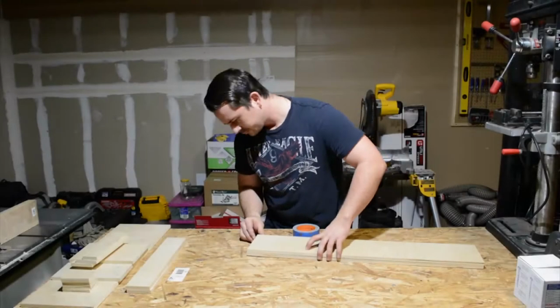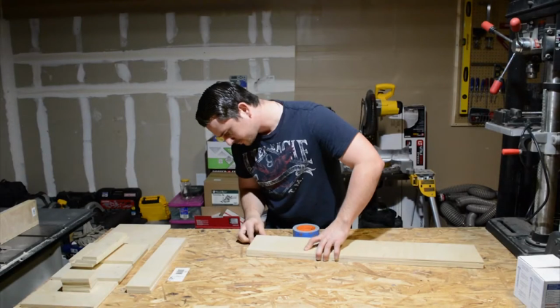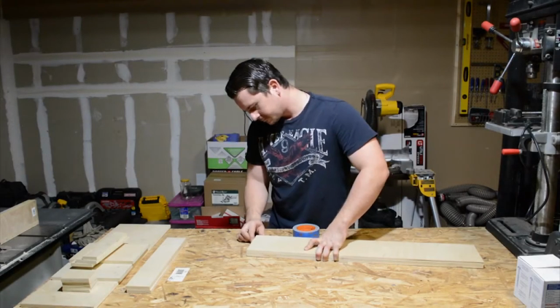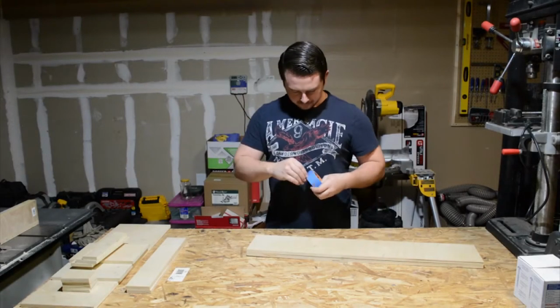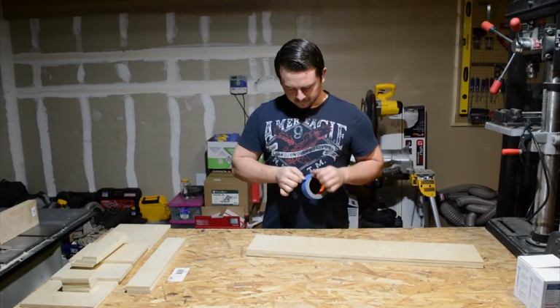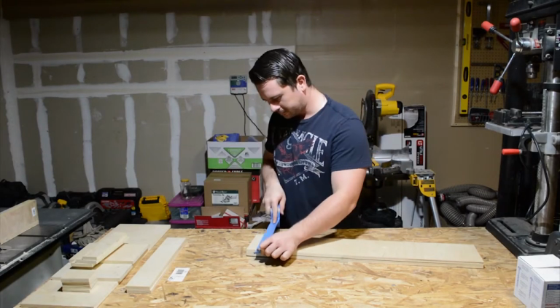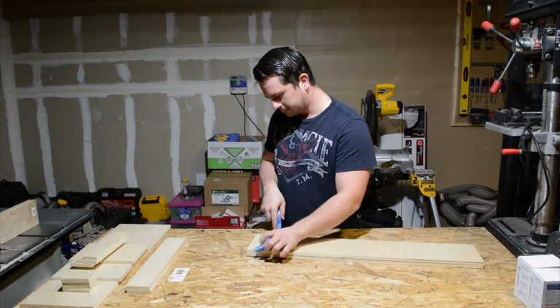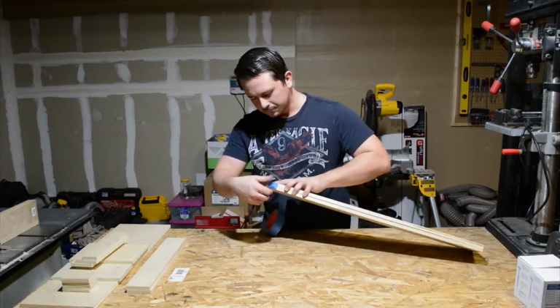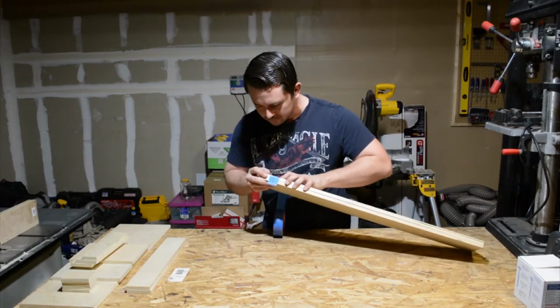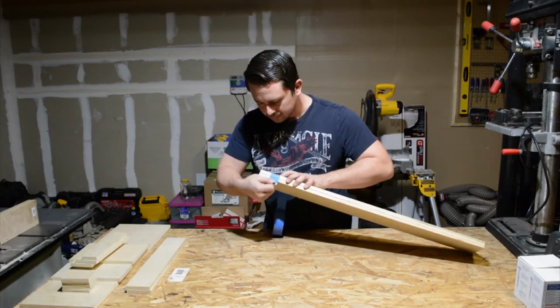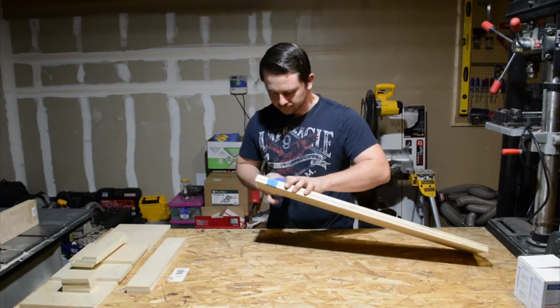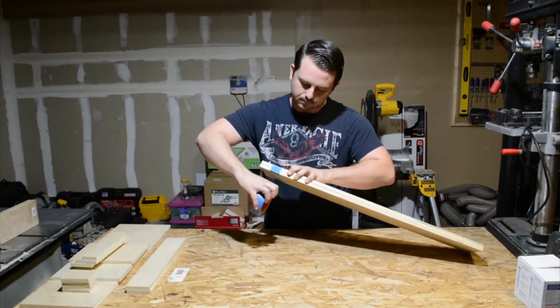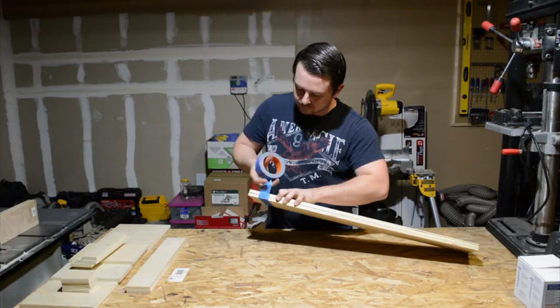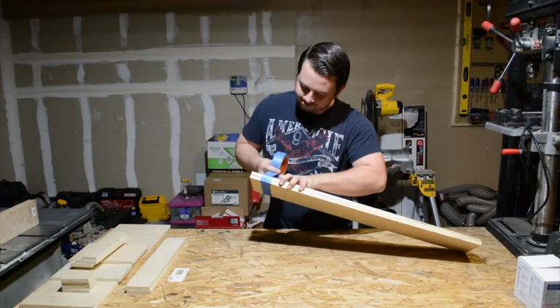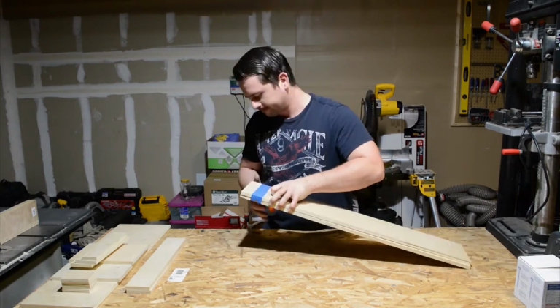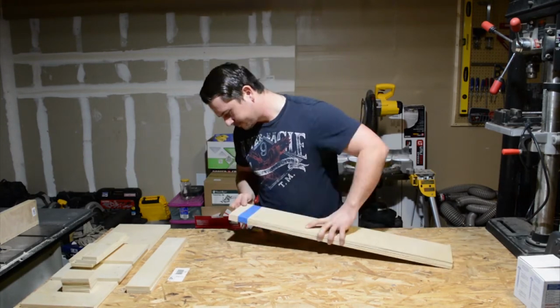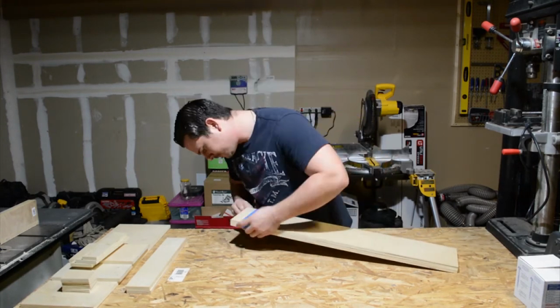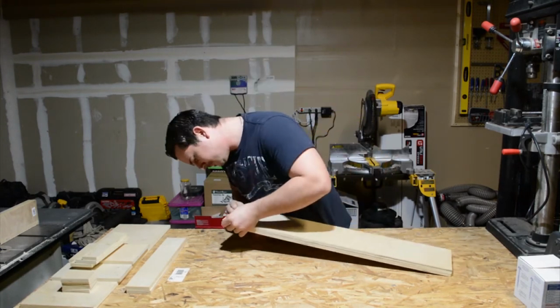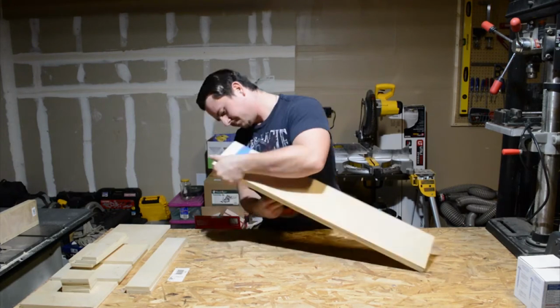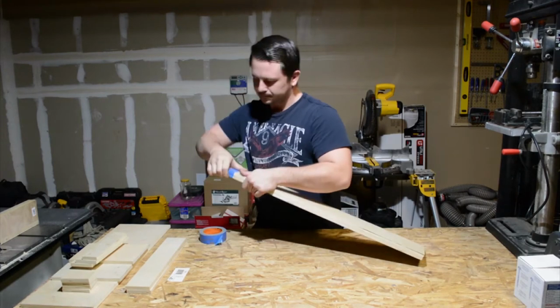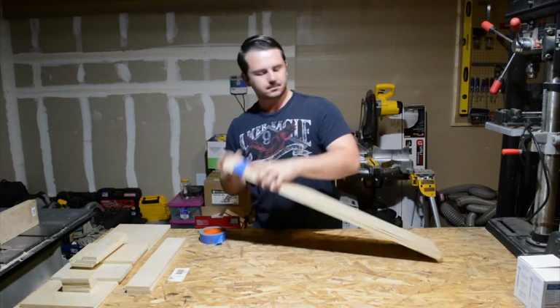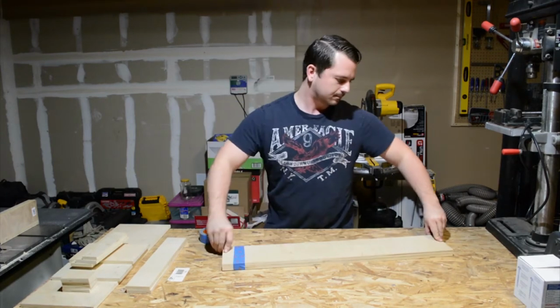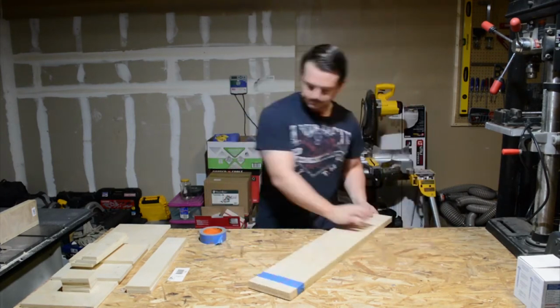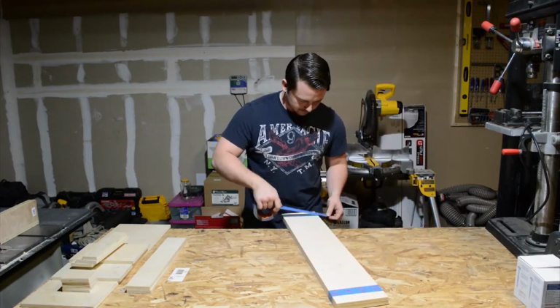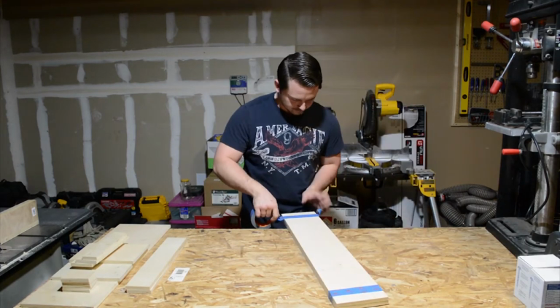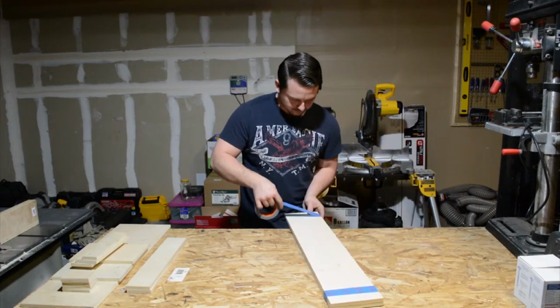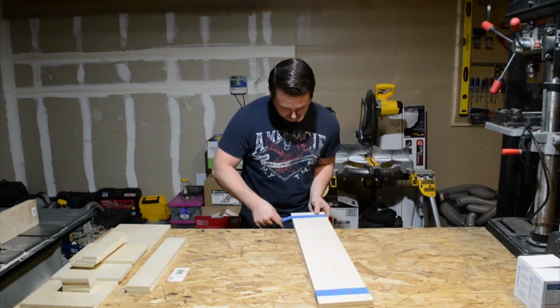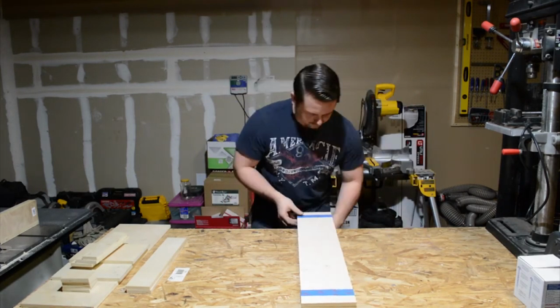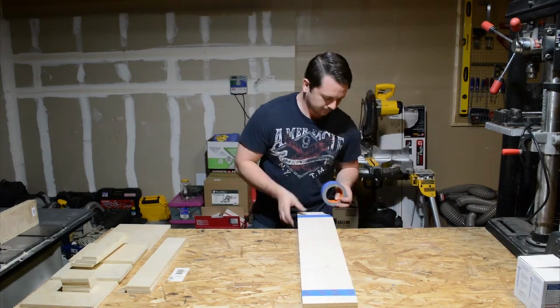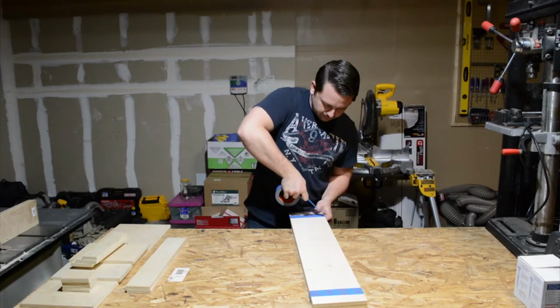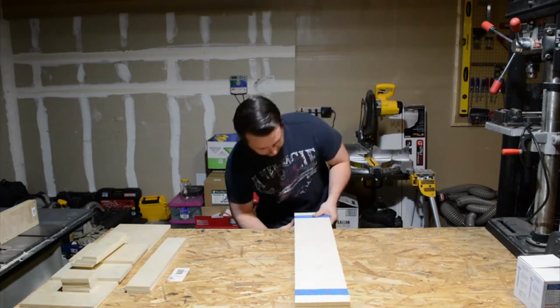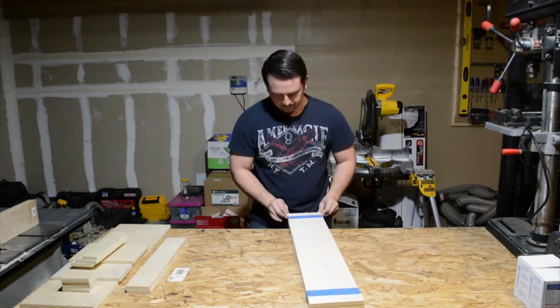The sides of each tray are going to be tapered from back to front at the bandsaw. I saw this trick on another person's channel where you bind both sides together with painters tape and then cut them at the same time. So that's what you see me doing here.